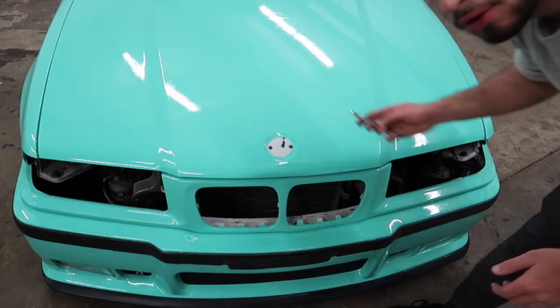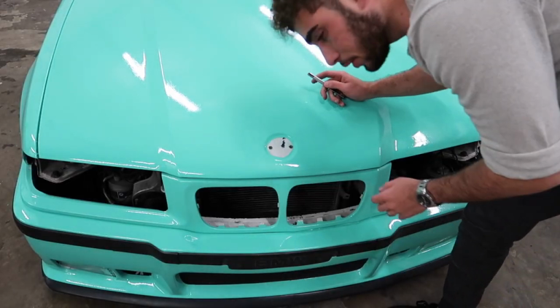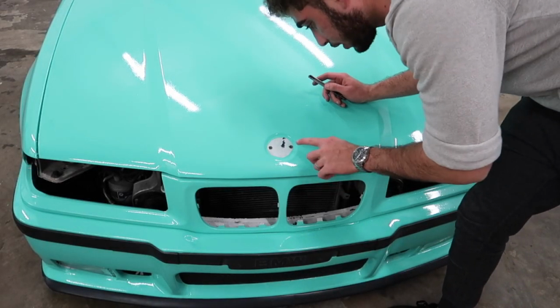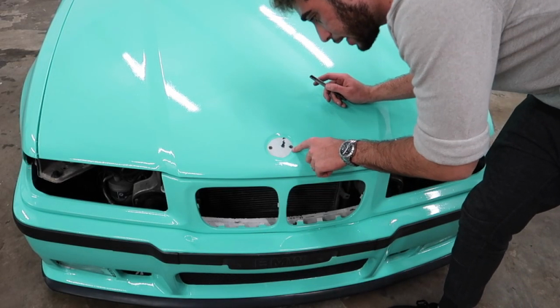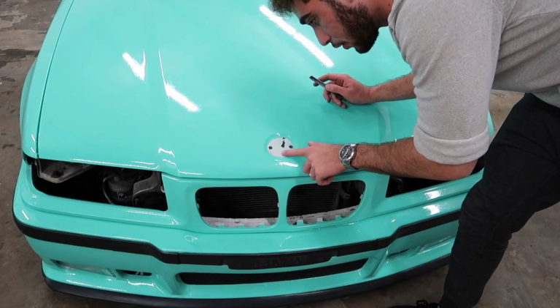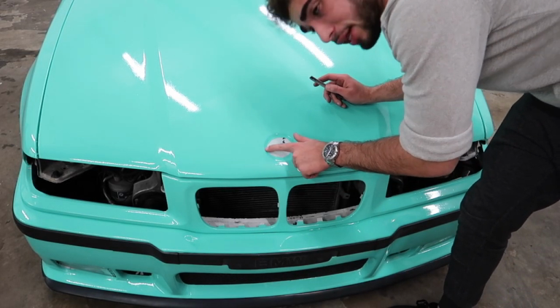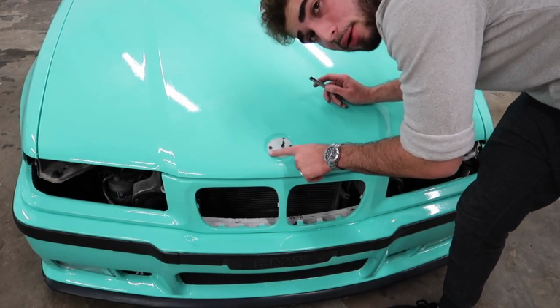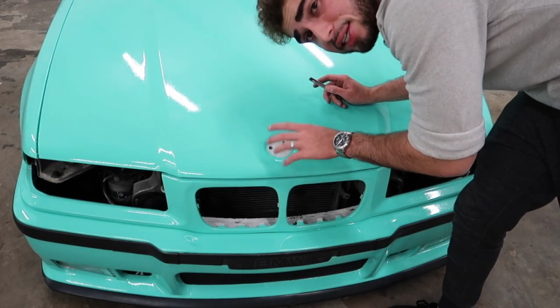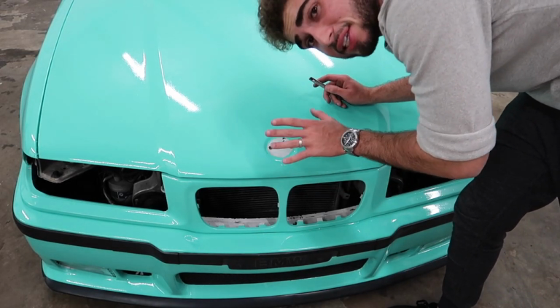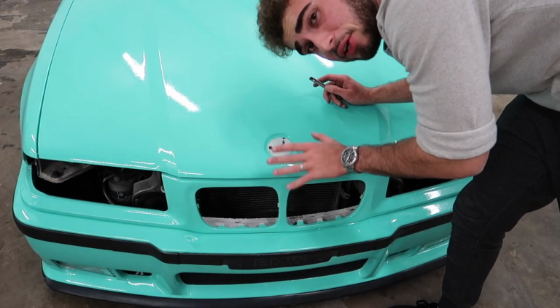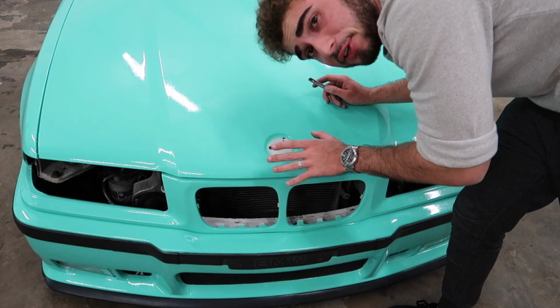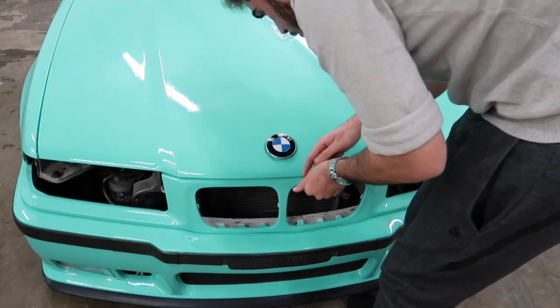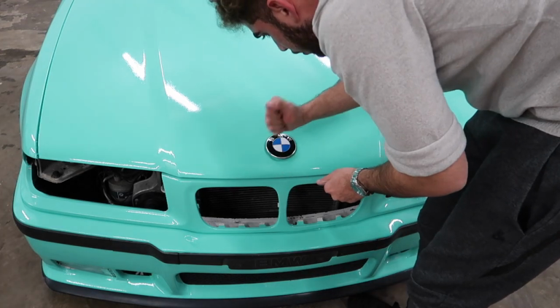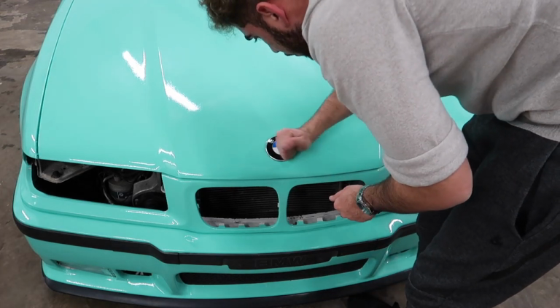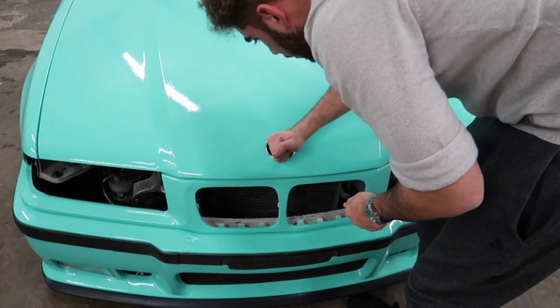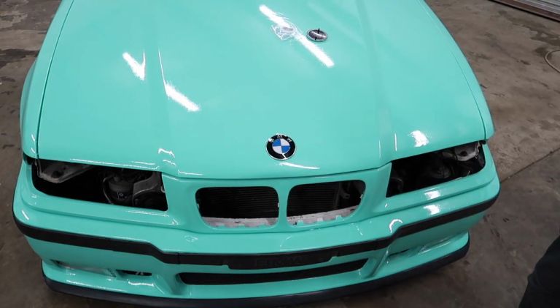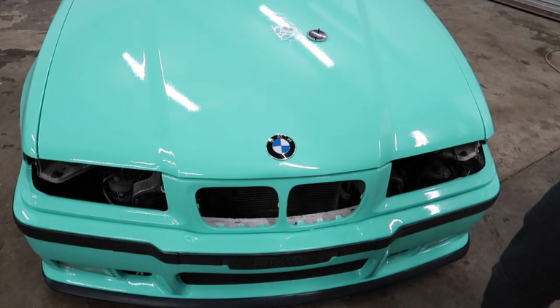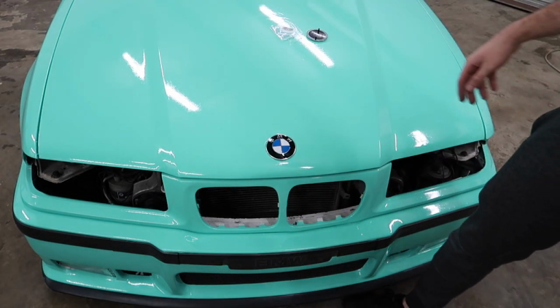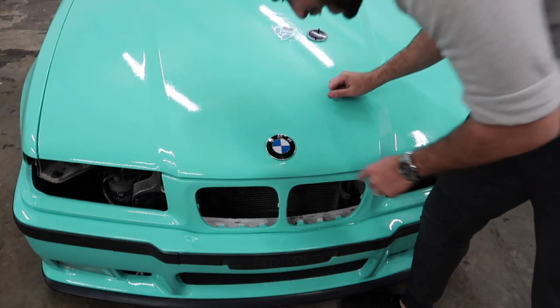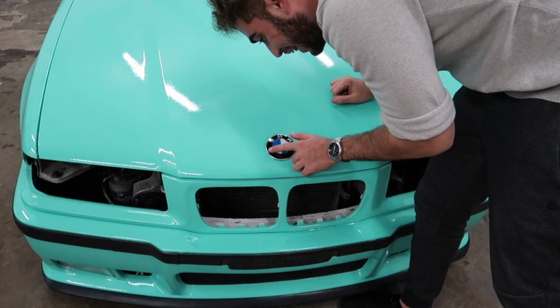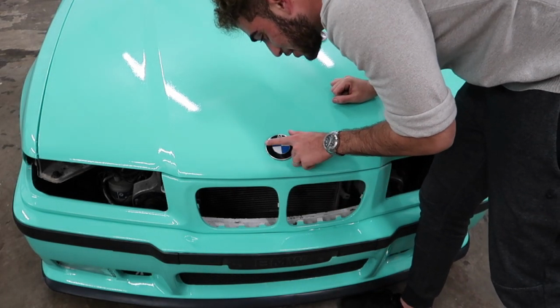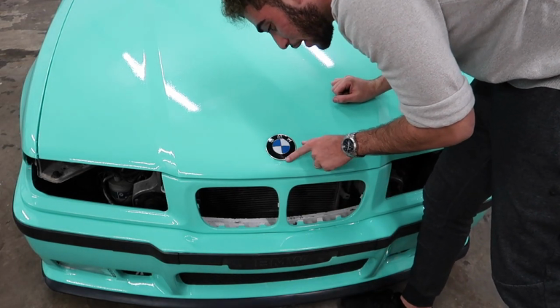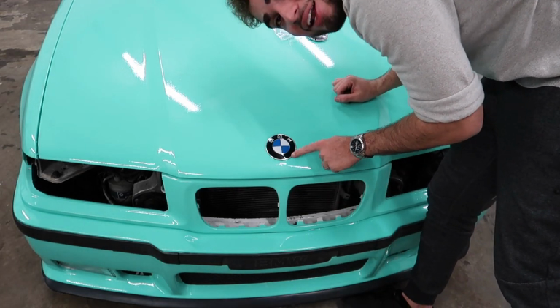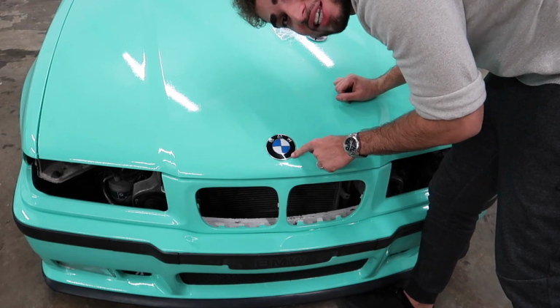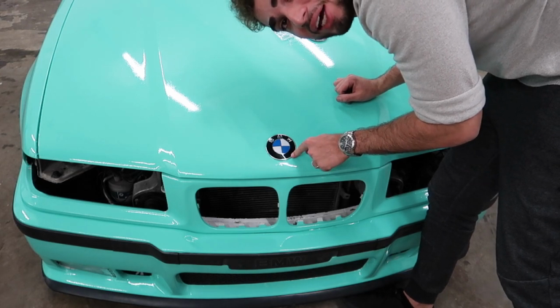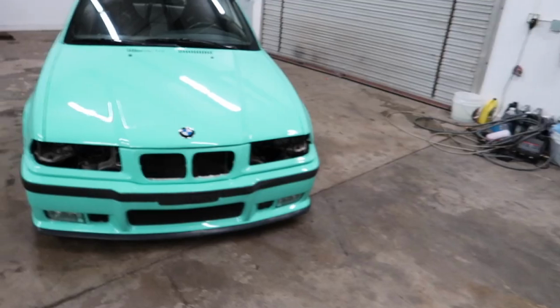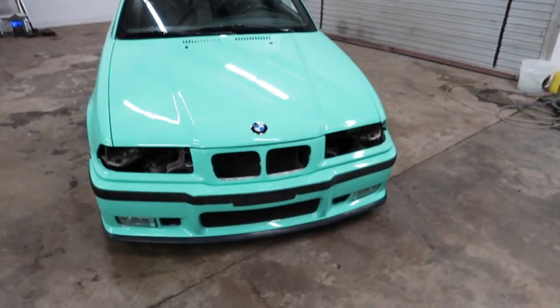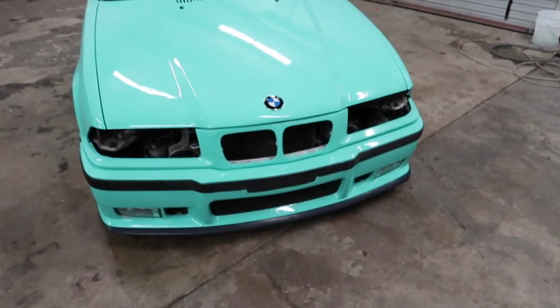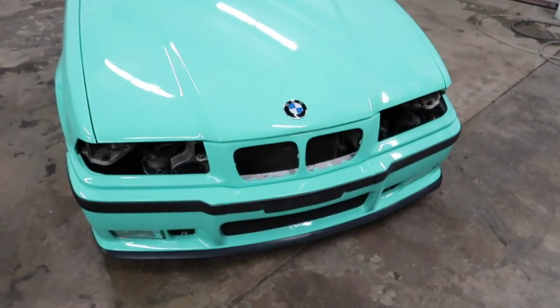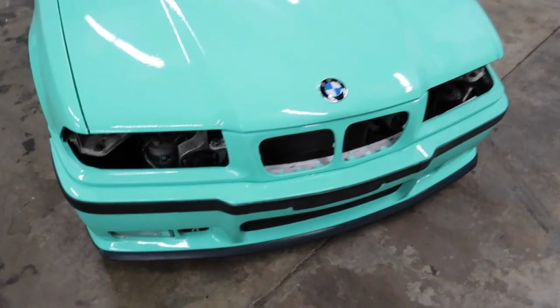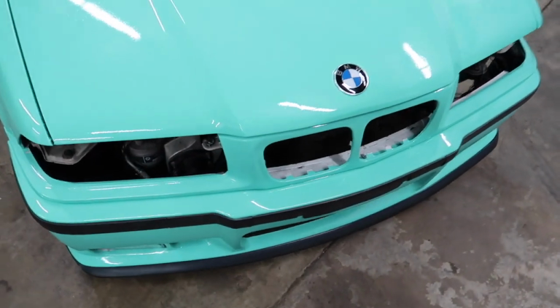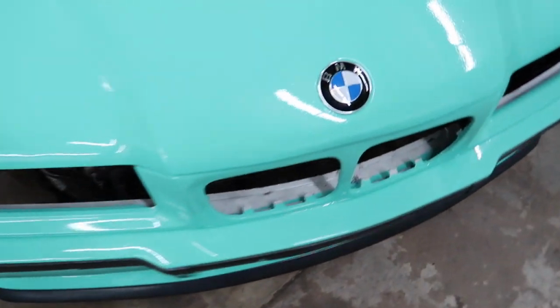While we're in the front, let's go ahead and add the logo — that's going to make such a huge difference. Dang, that looks great! A new logo really changes the whole car.